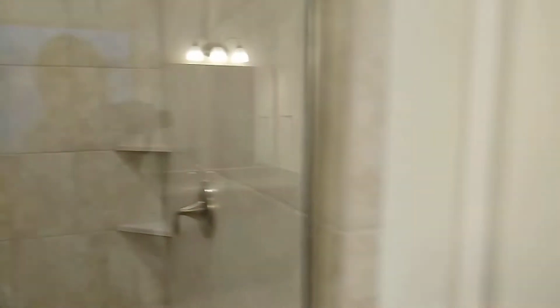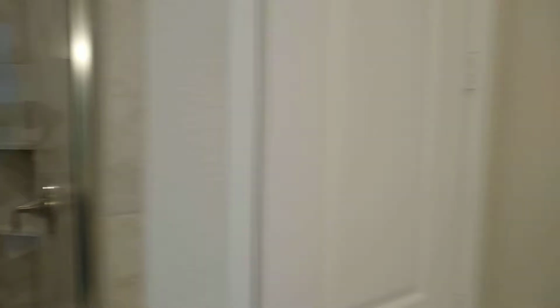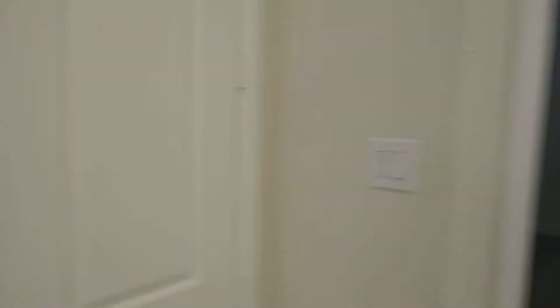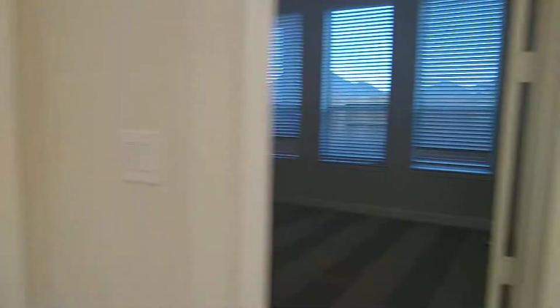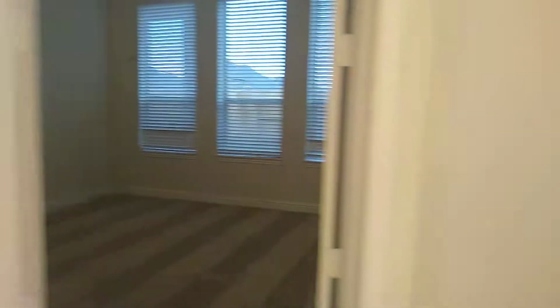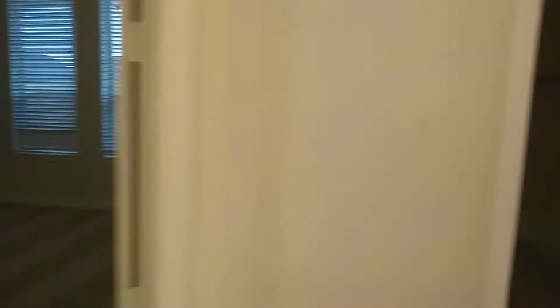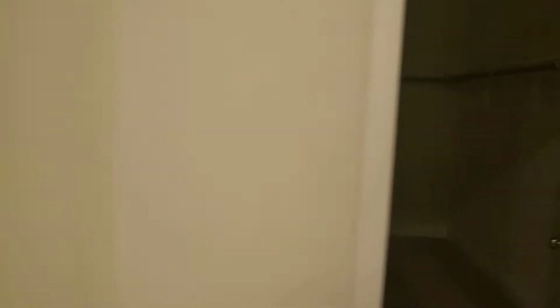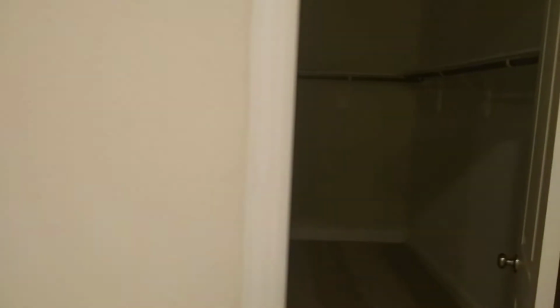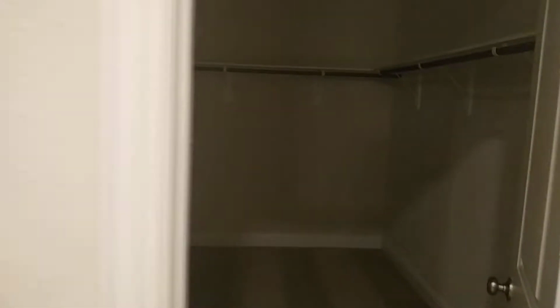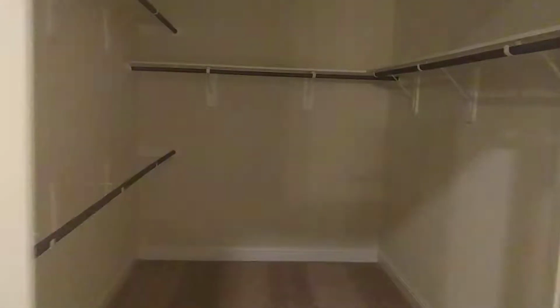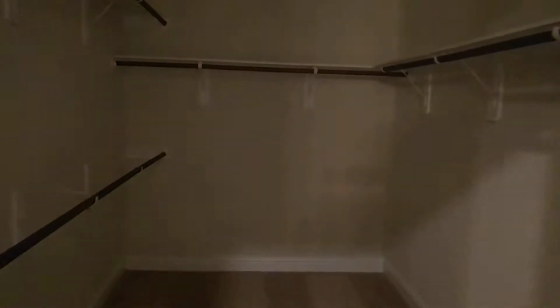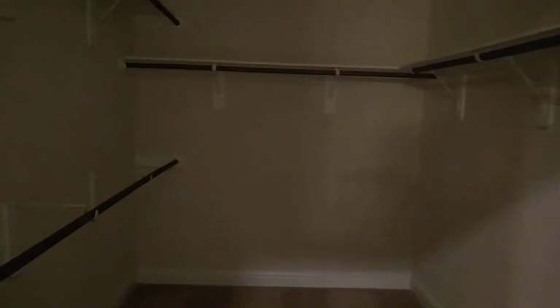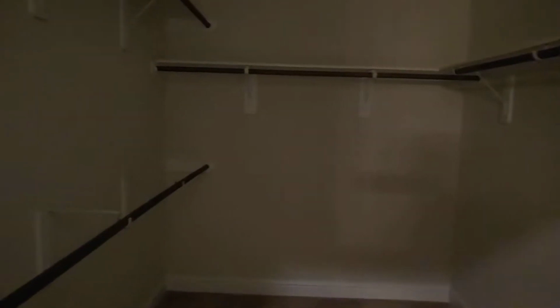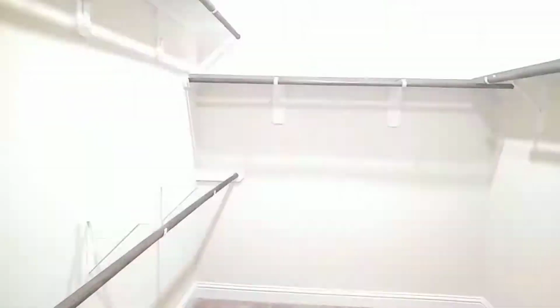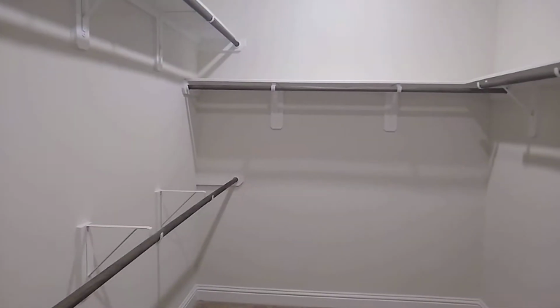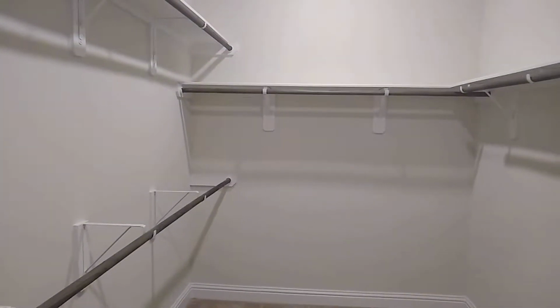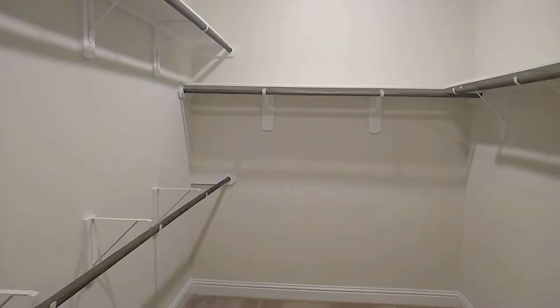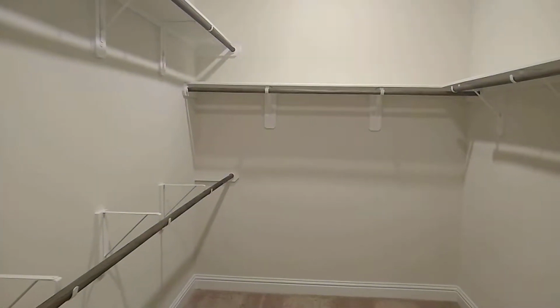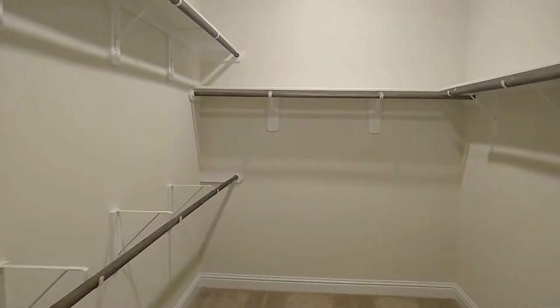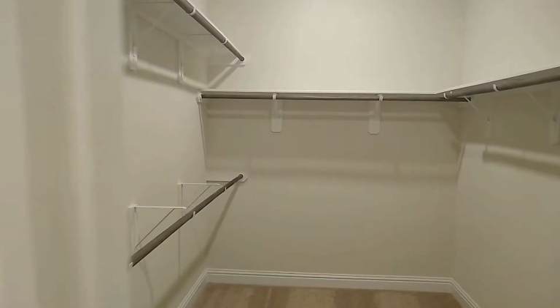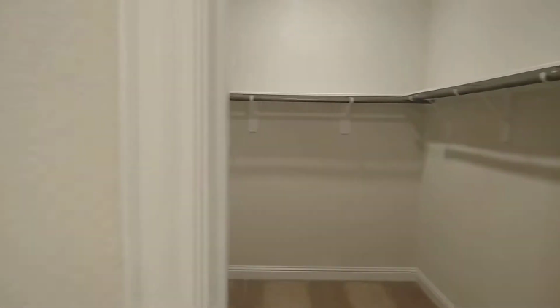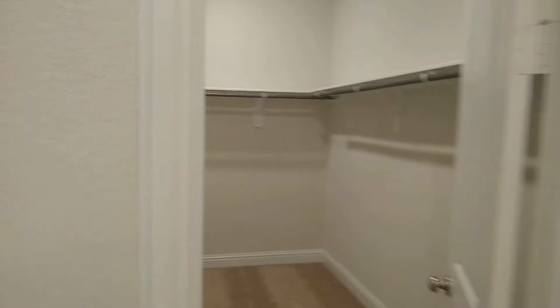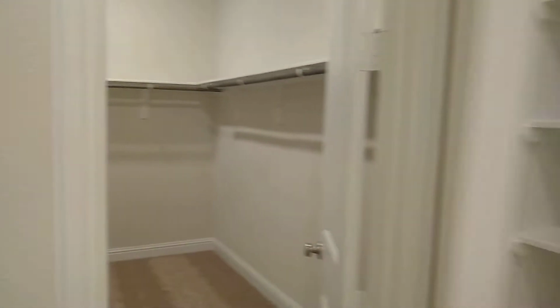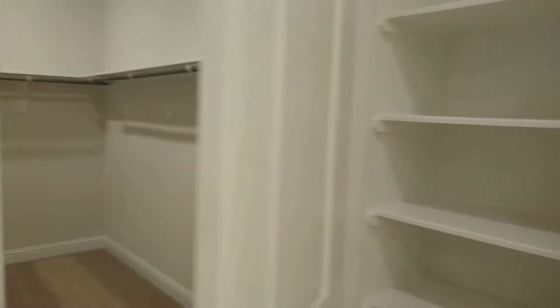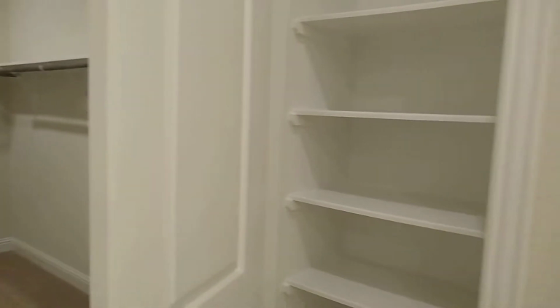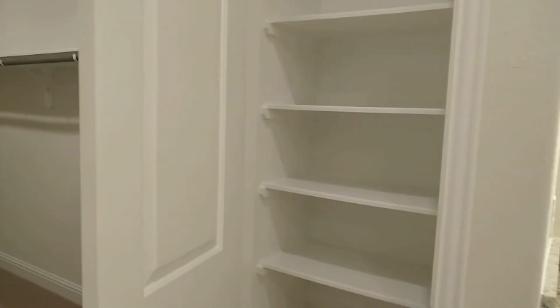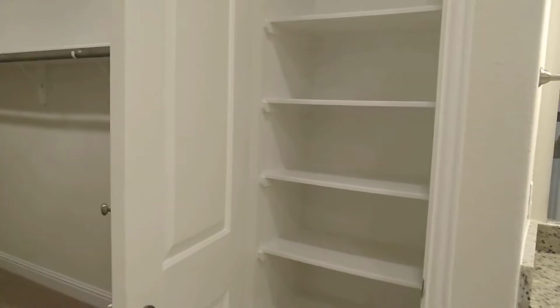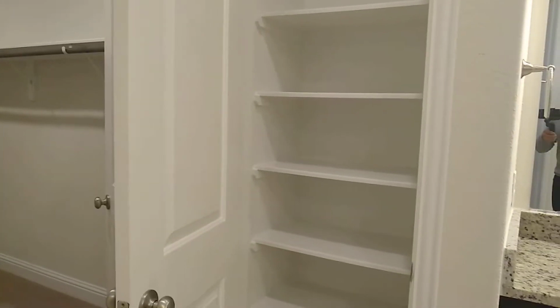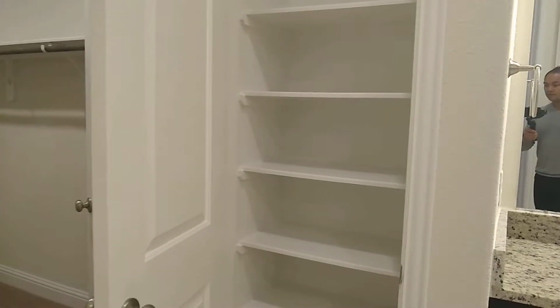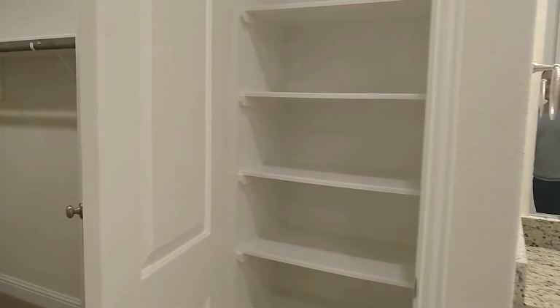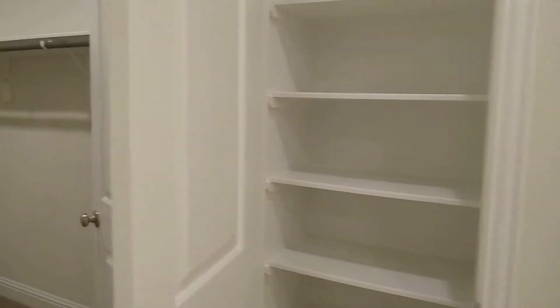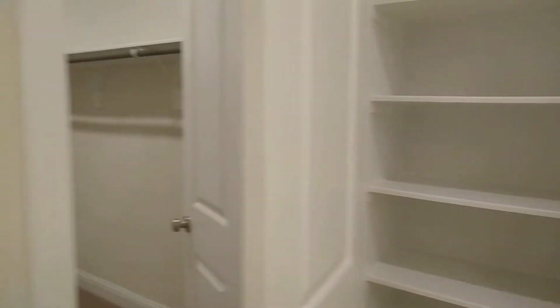And then we have a nice walk-in closet and then a linen closet as well right off to the side of one of the vanities.